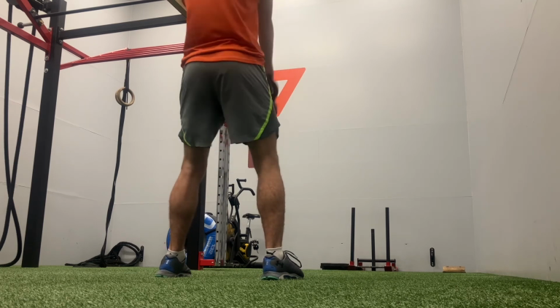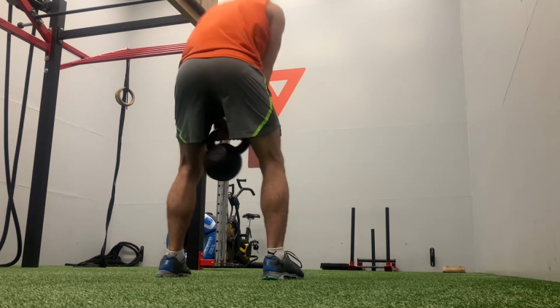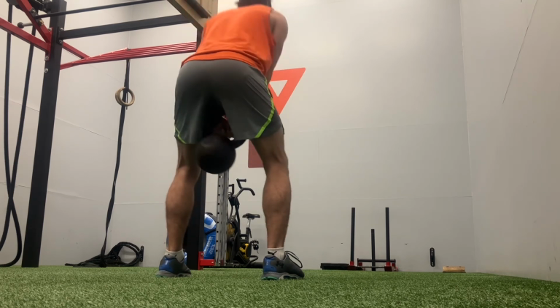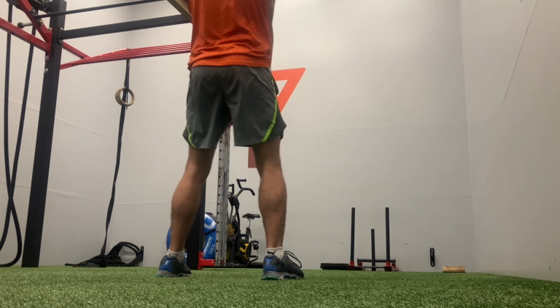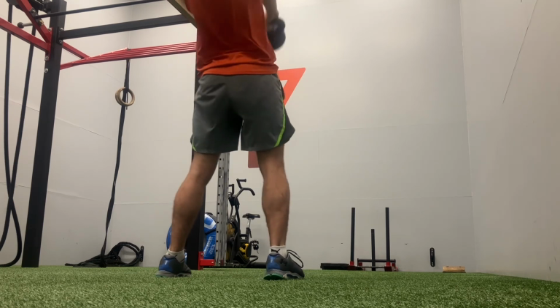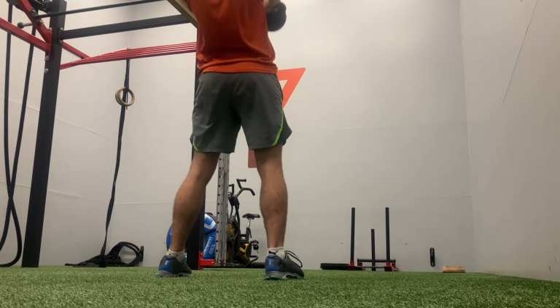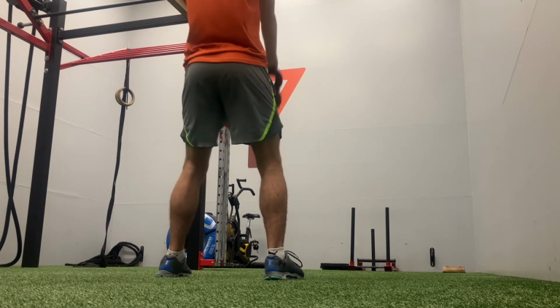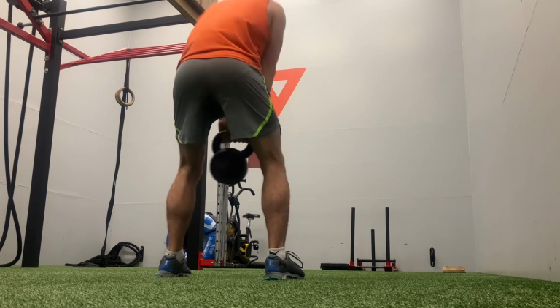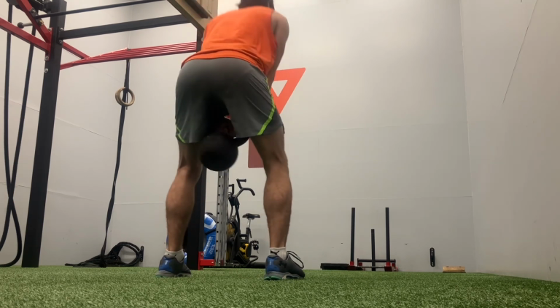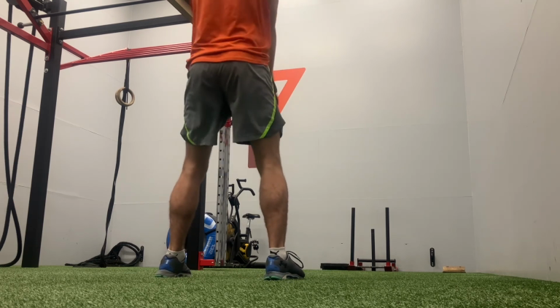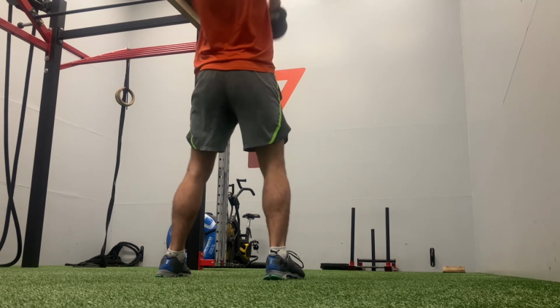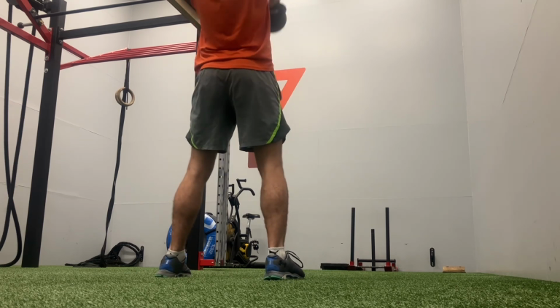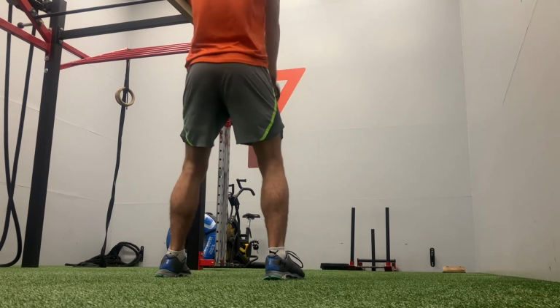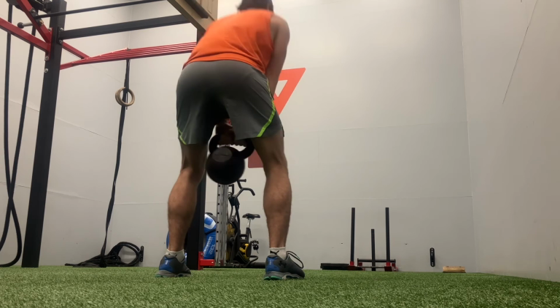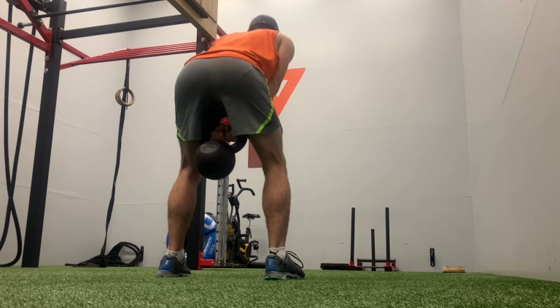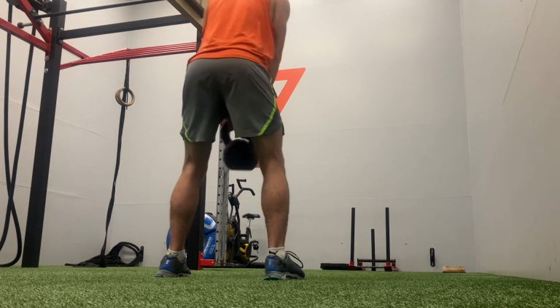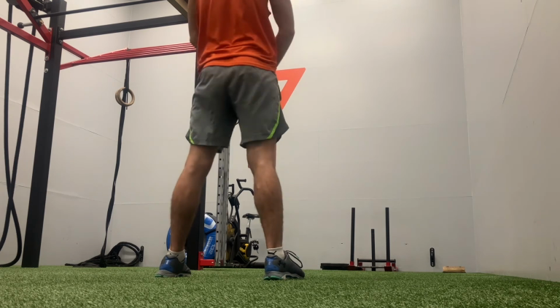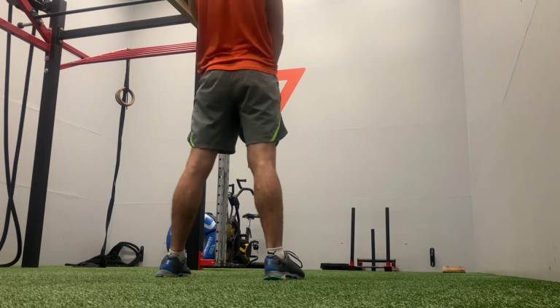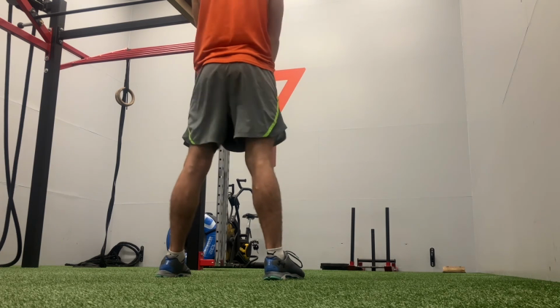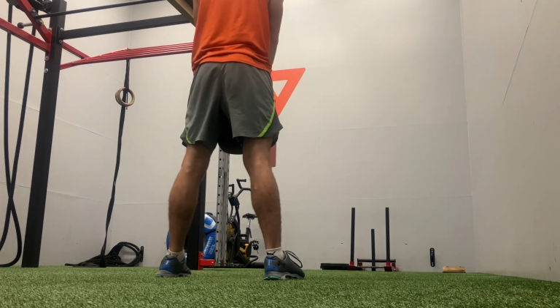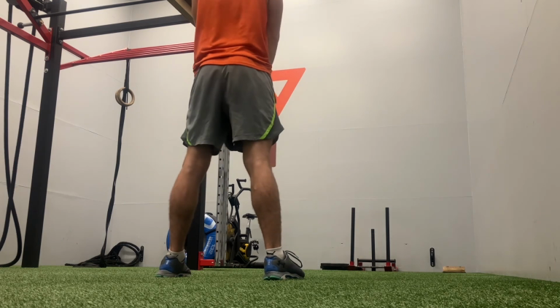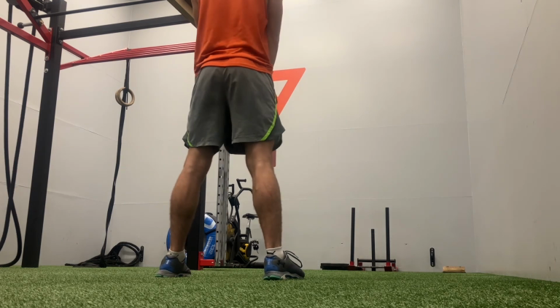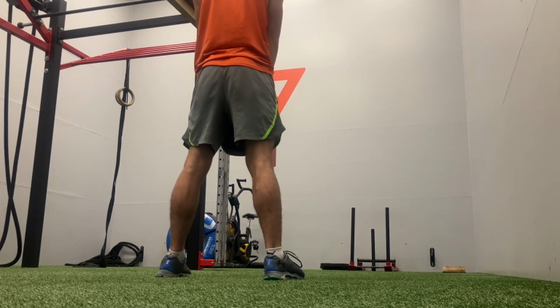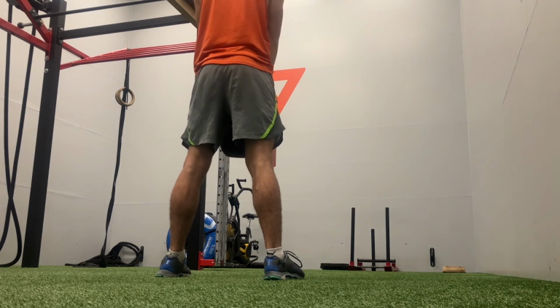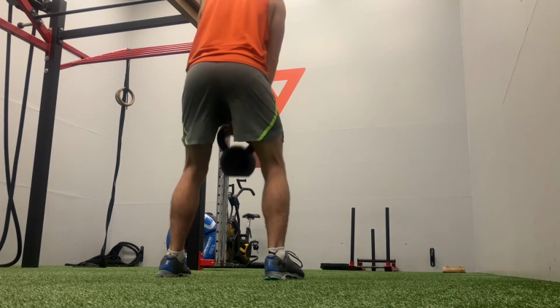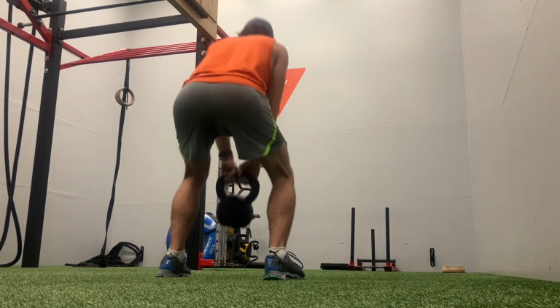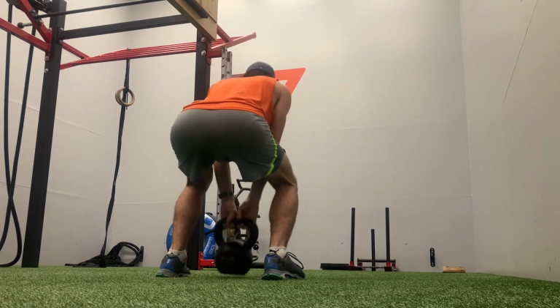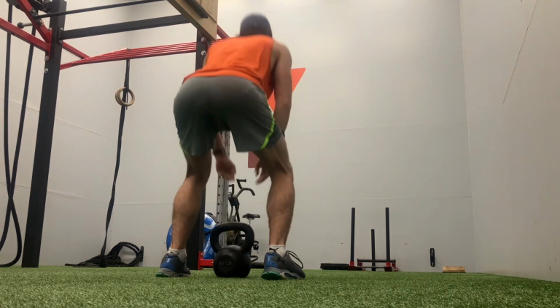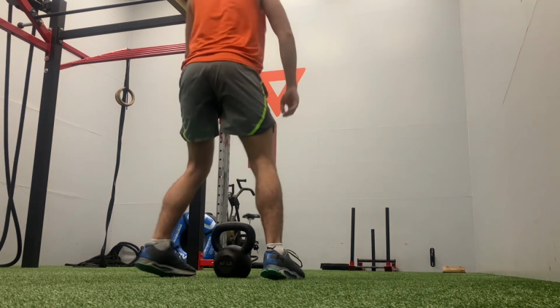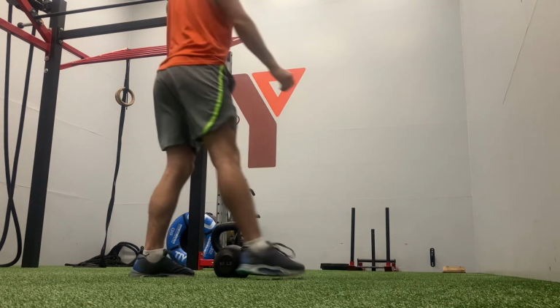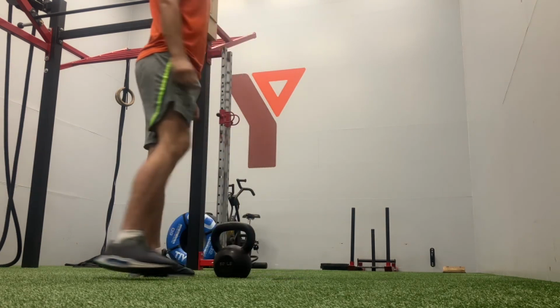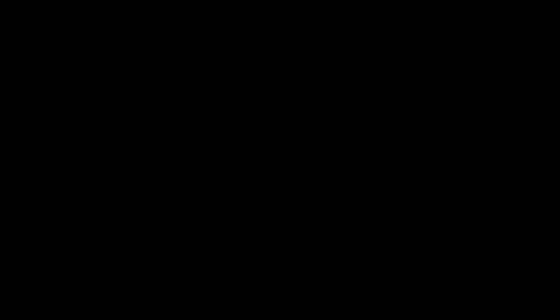I am going to be doing live workouts. I actually just did one as I'm uploading this video on YouTube.